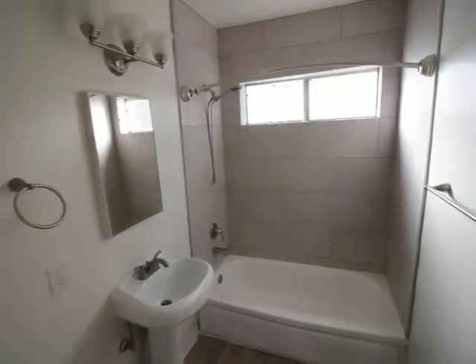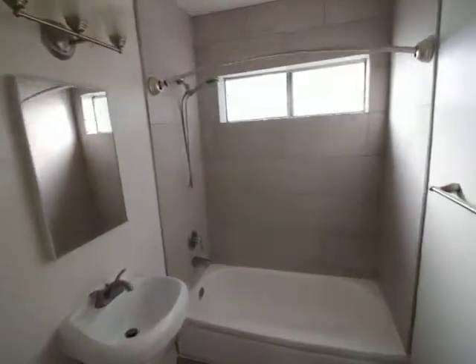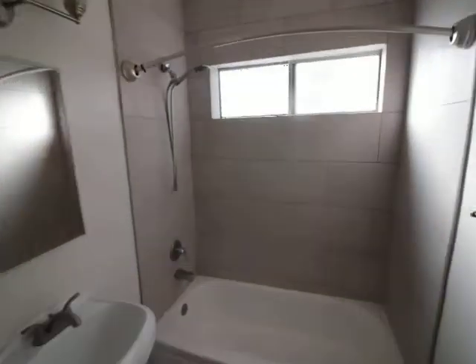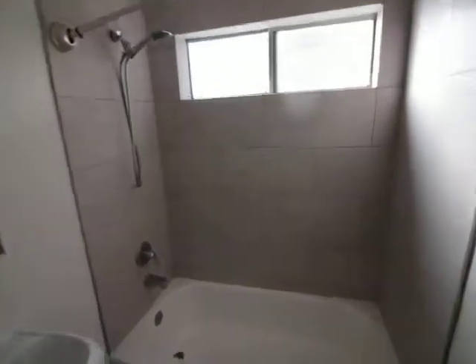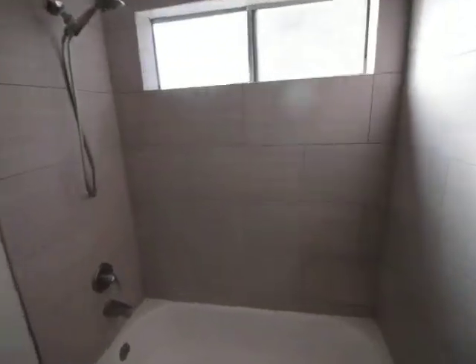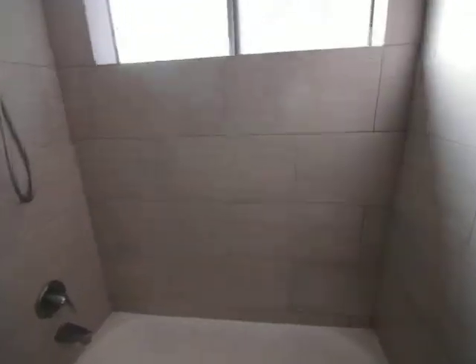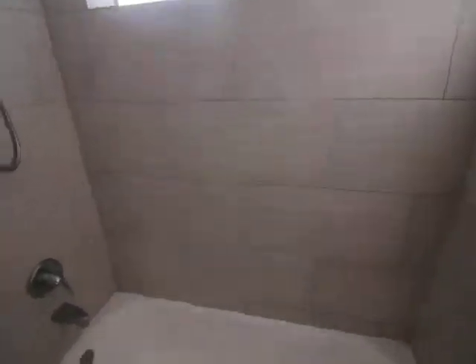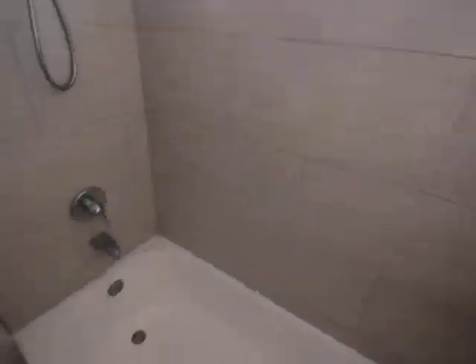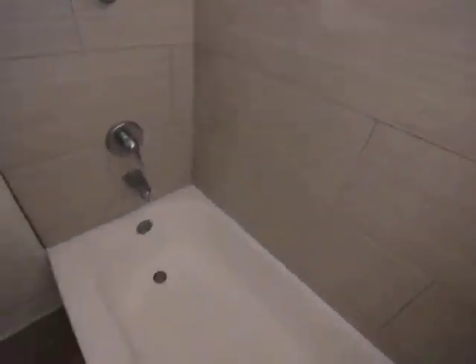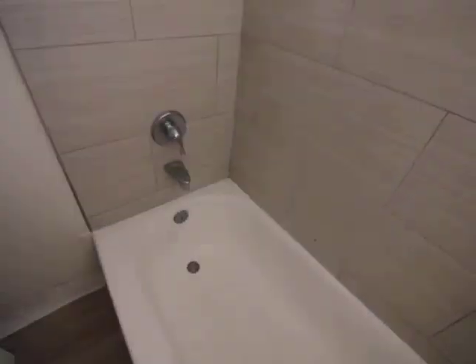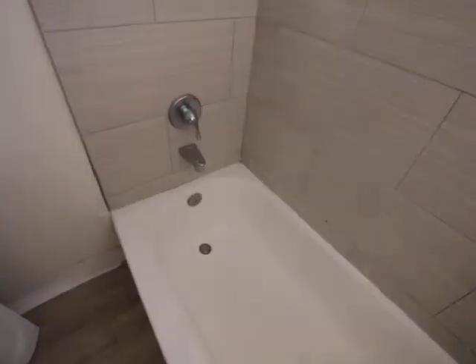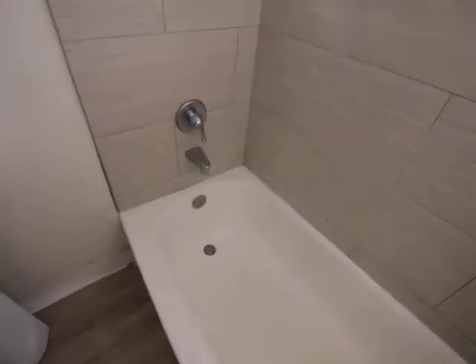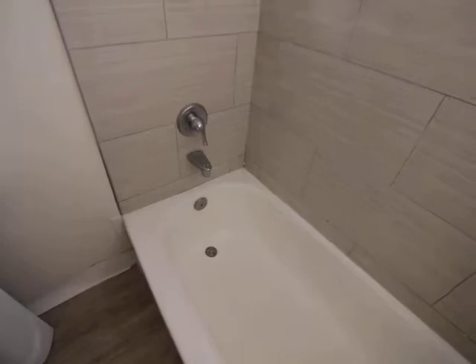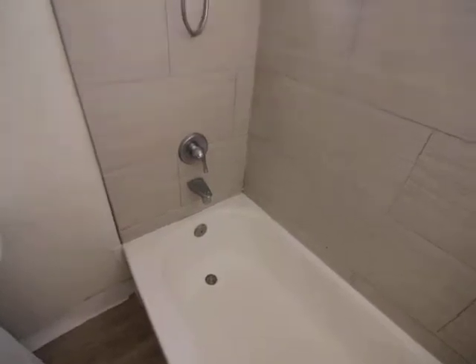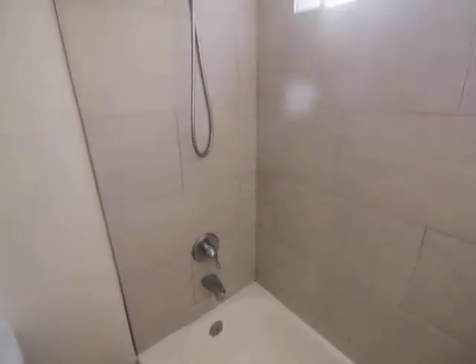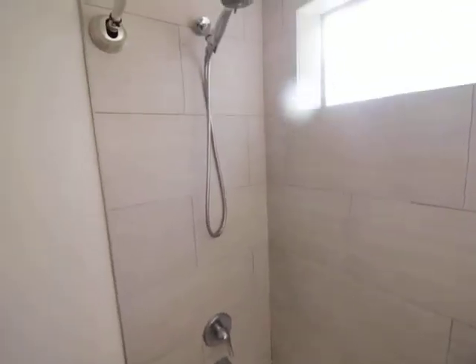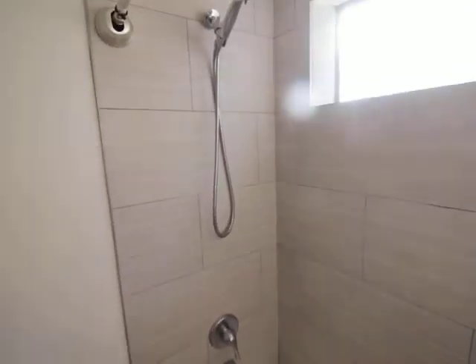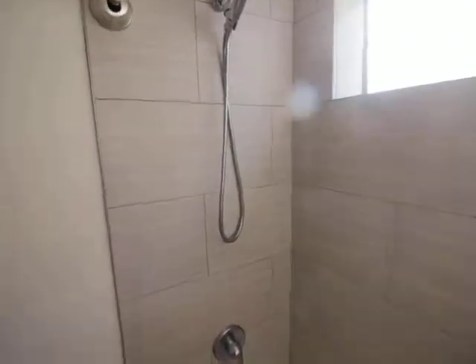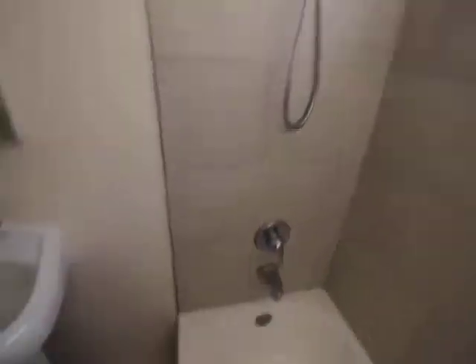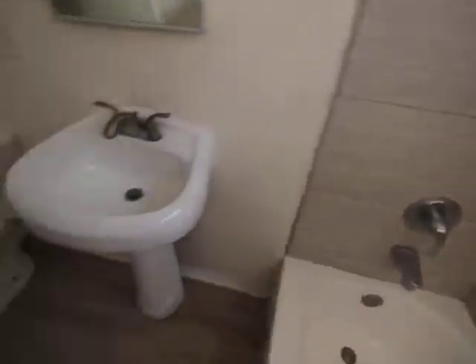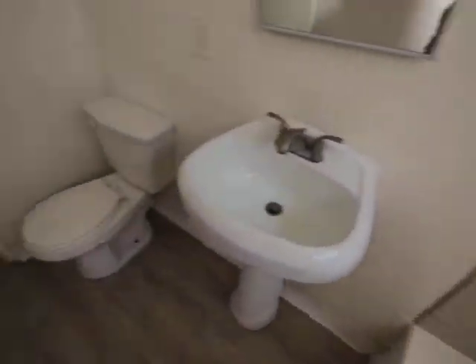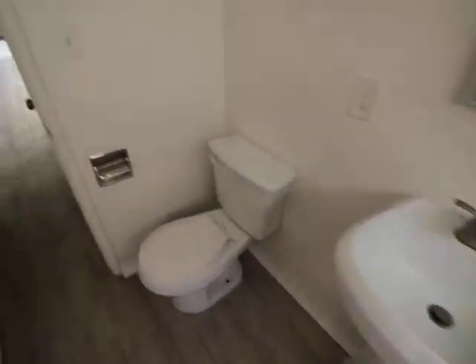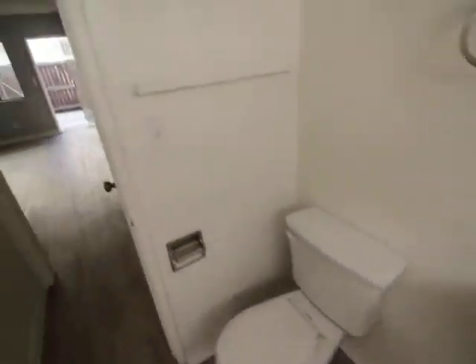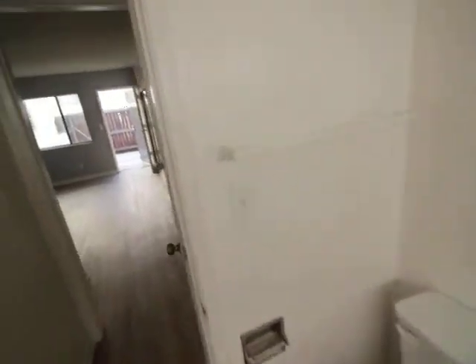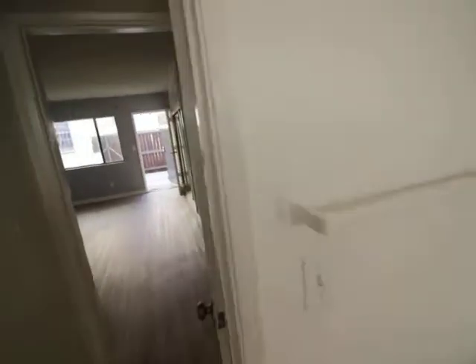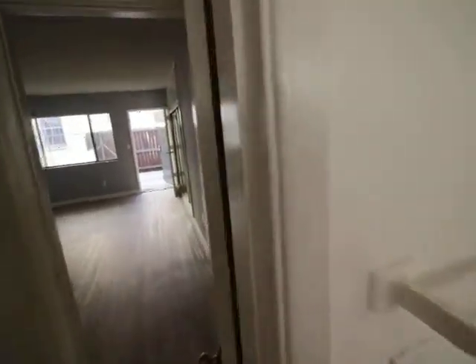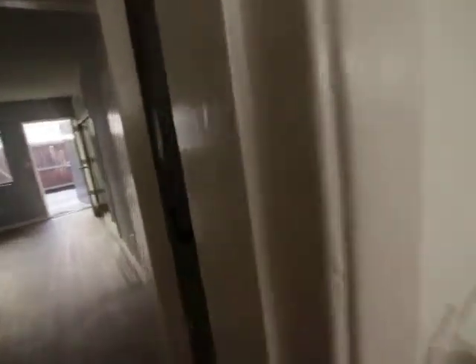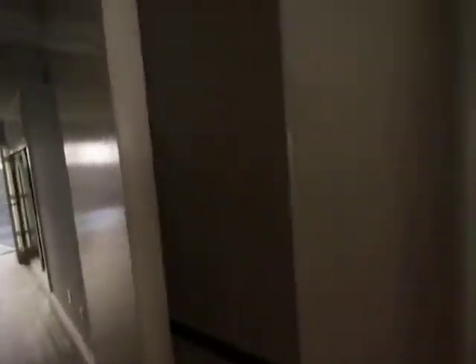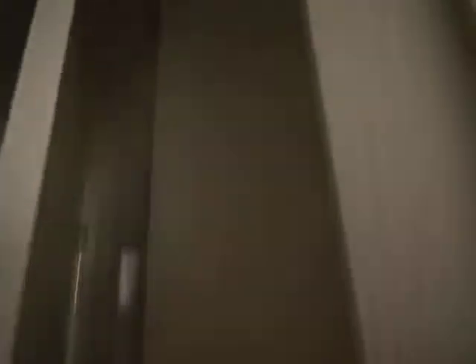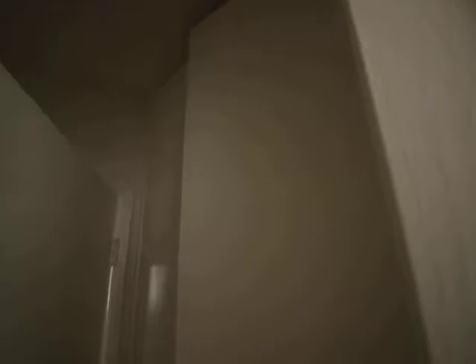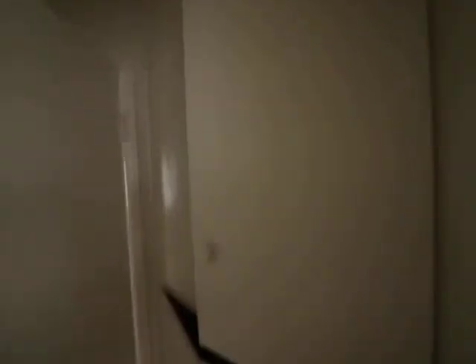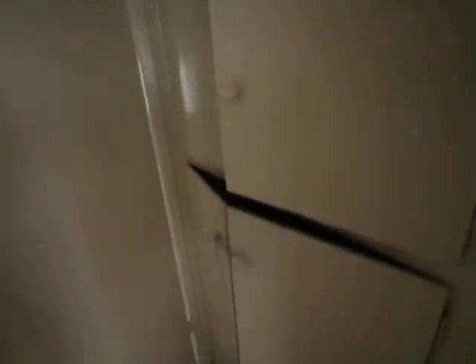Bathroom. Really nice tile in here. Shower. More linen closets.